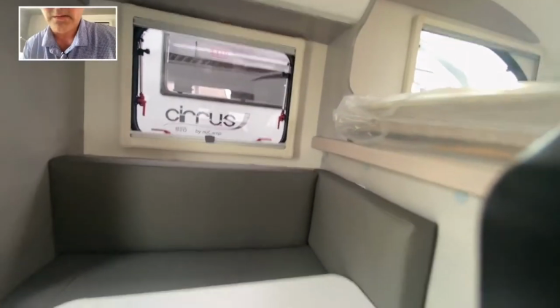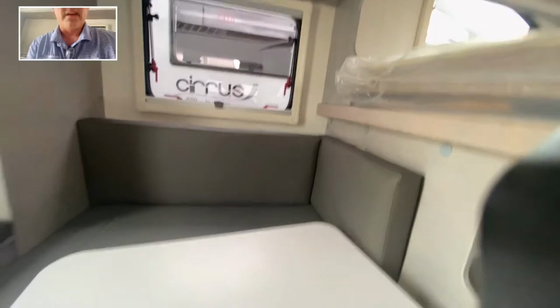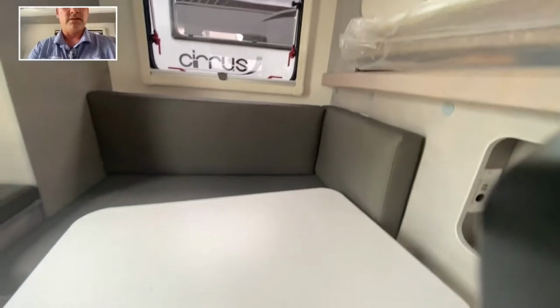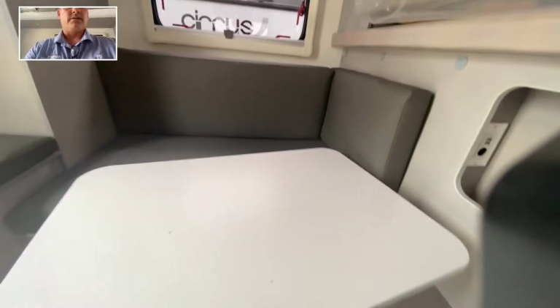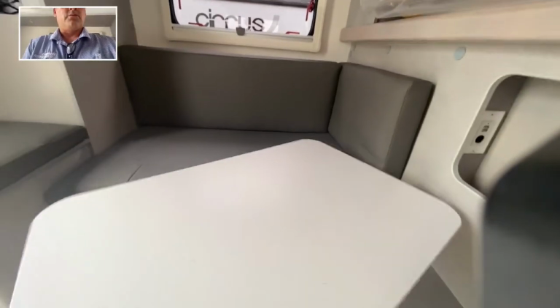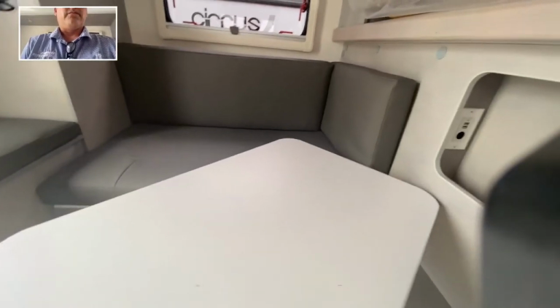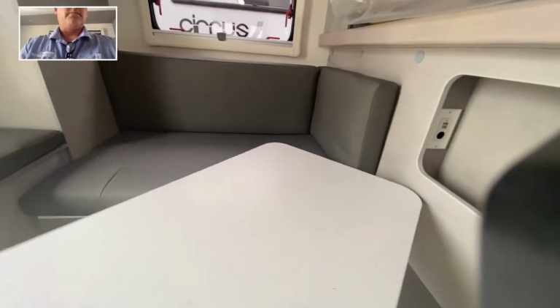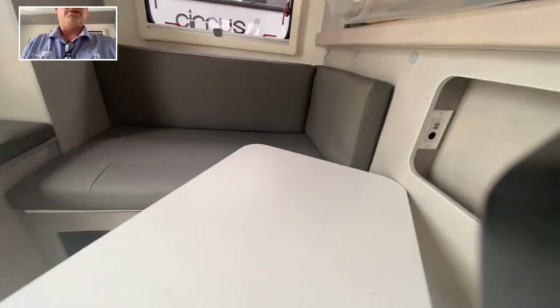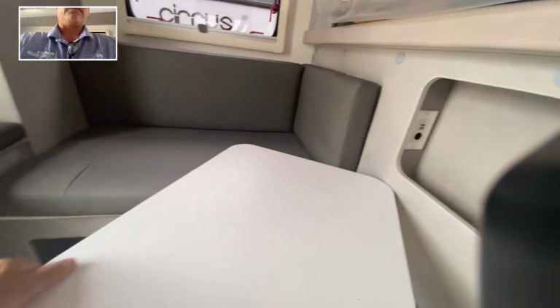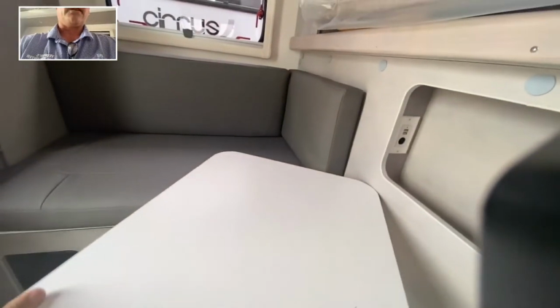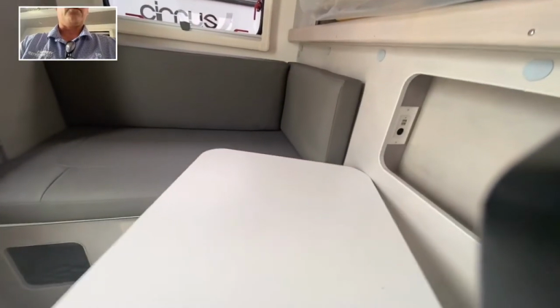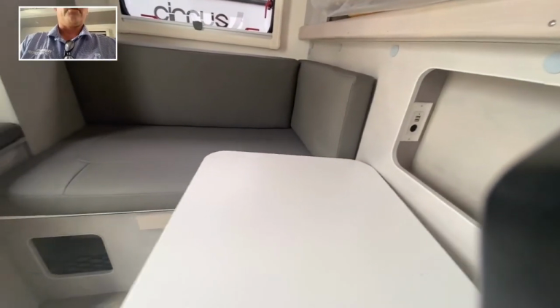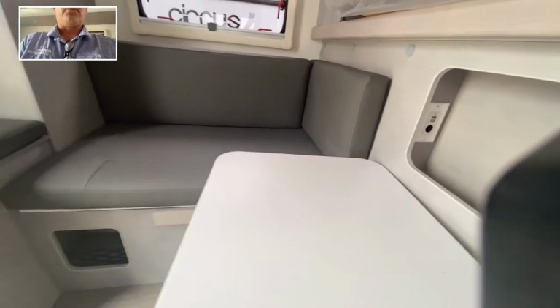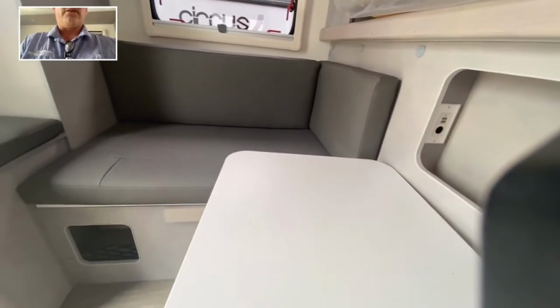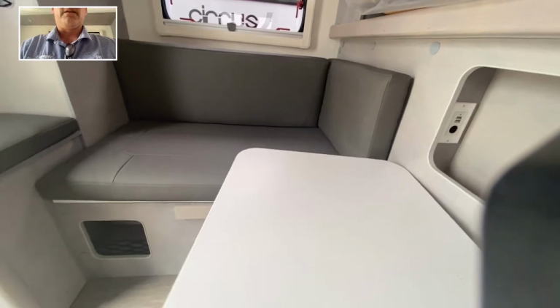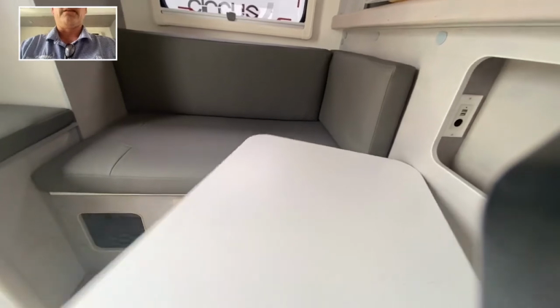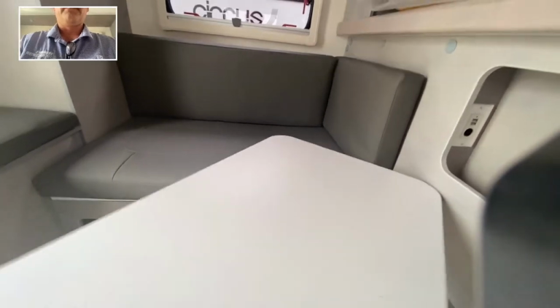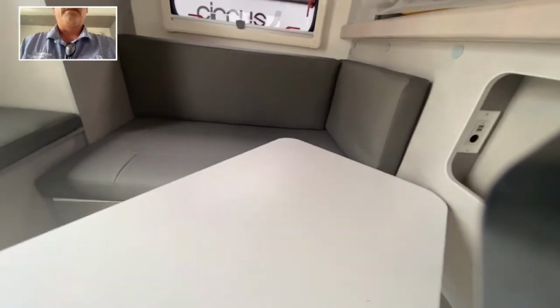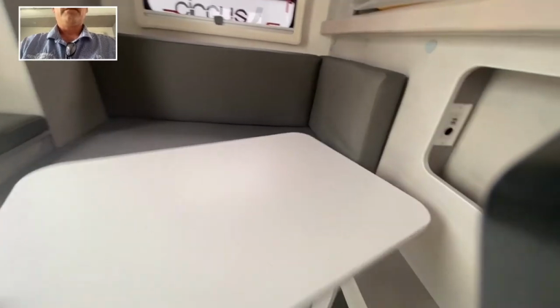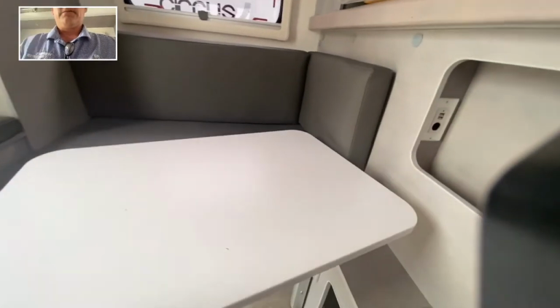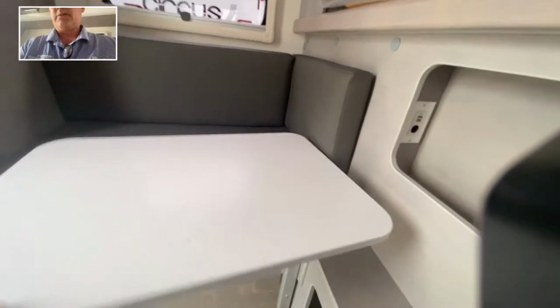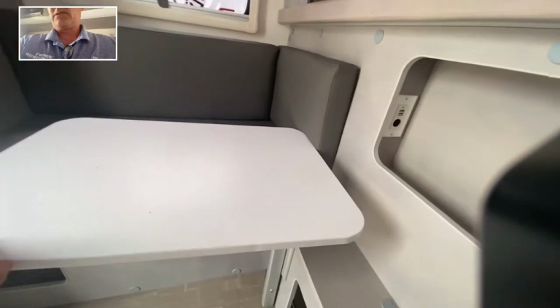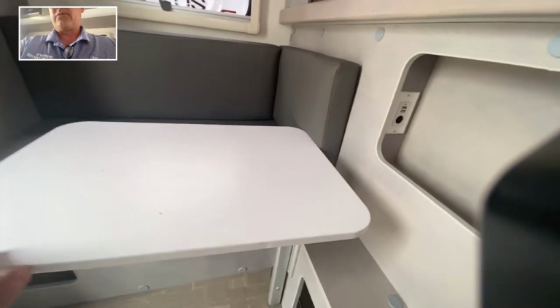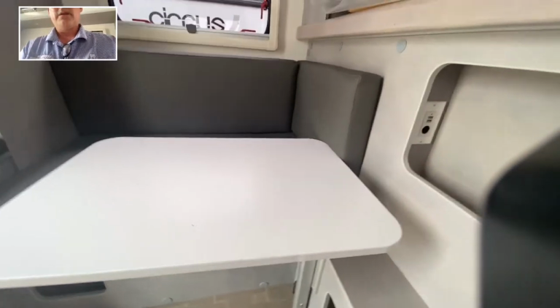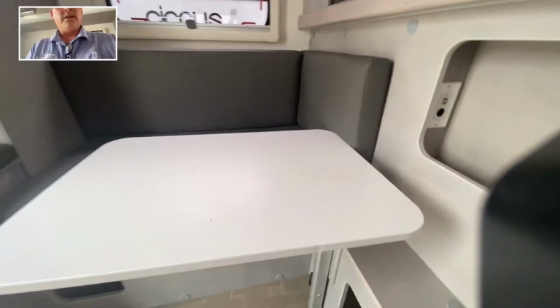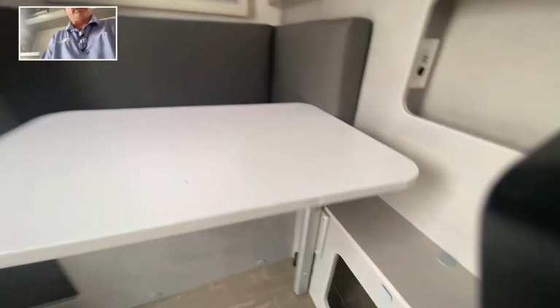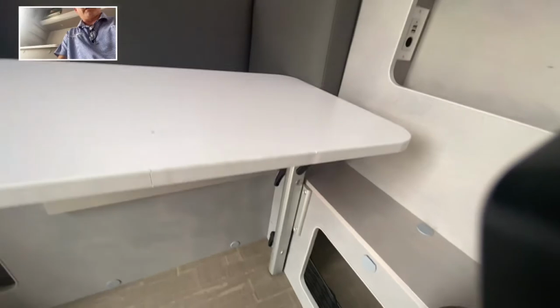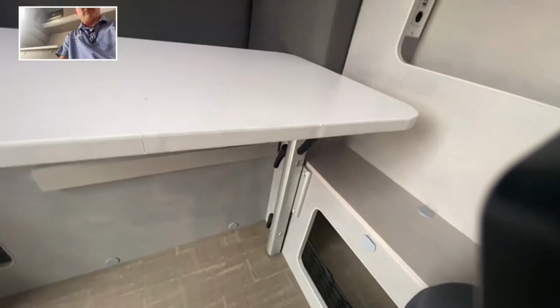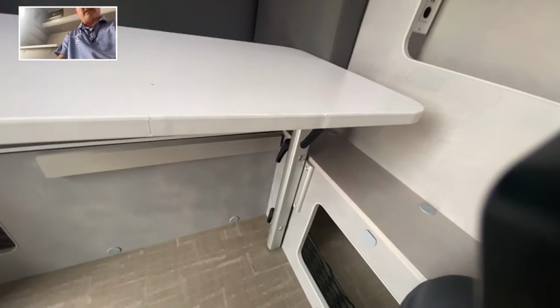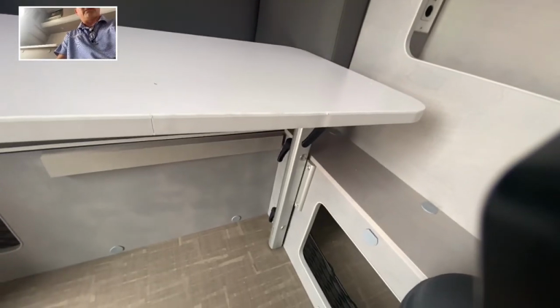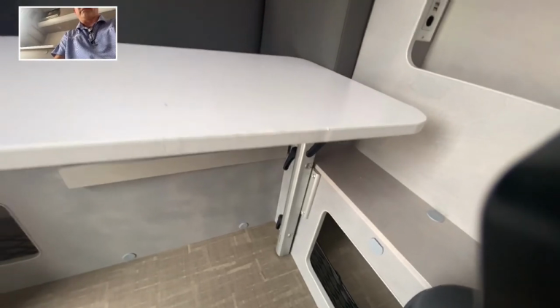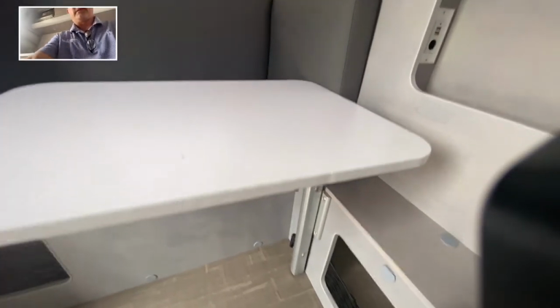Love the table because it does so many different positions. So if you're working or you just want it out of your way, you can get it out of your way. You can swing it this way too. It does disconnect — you can mount that on the outside if you would like. Very nice.